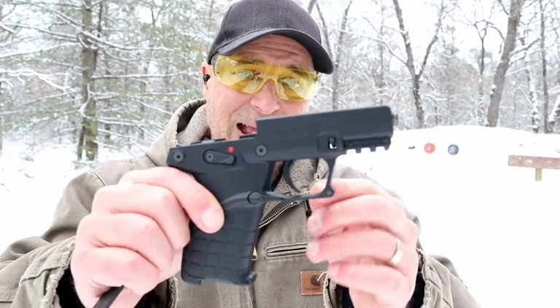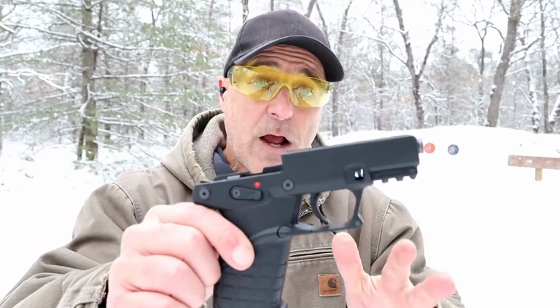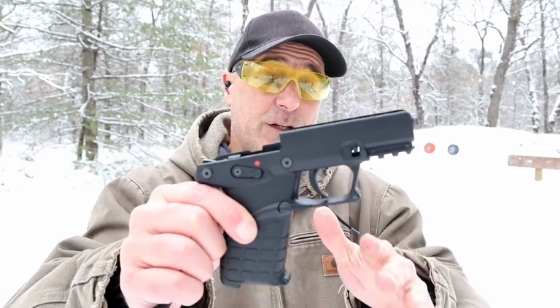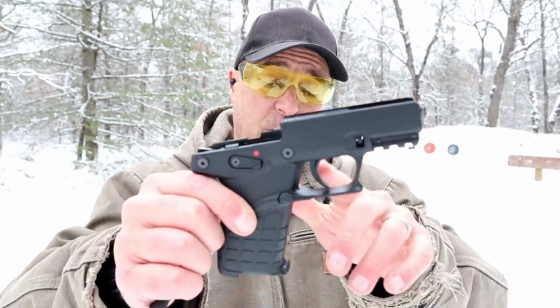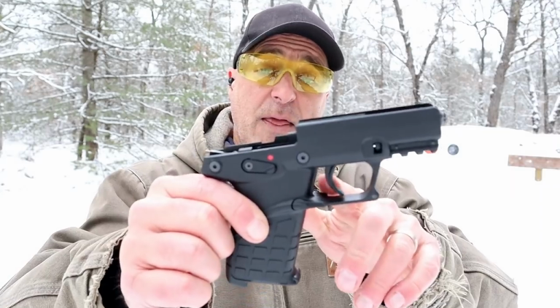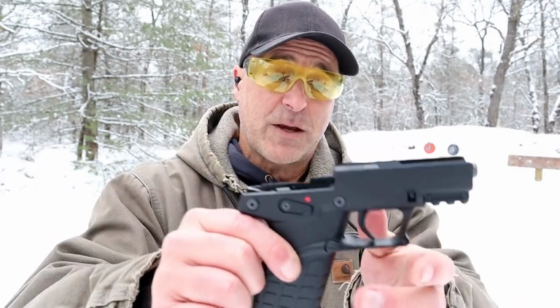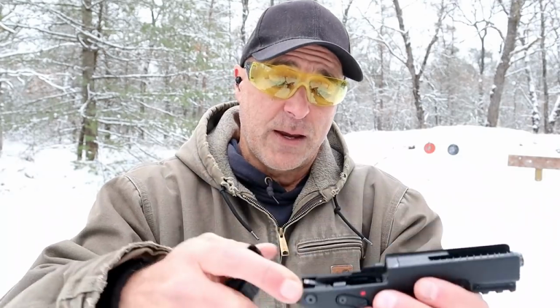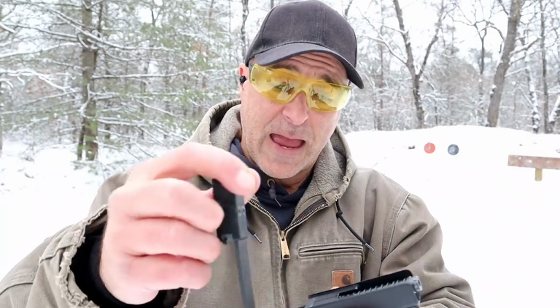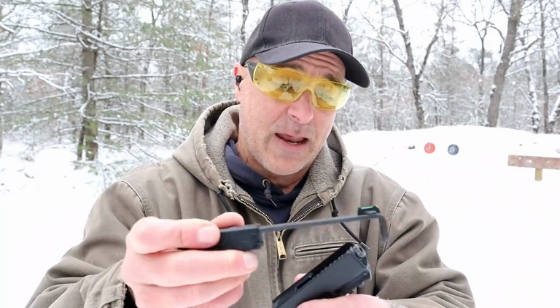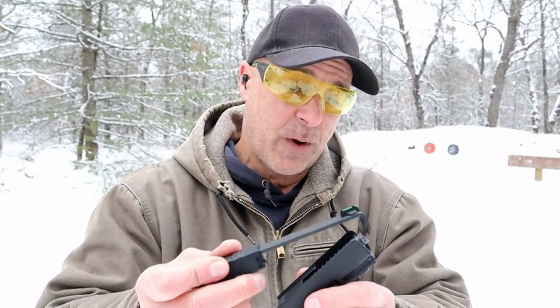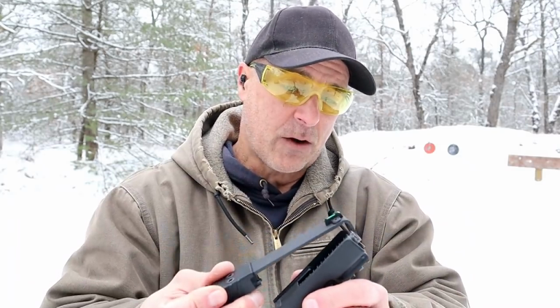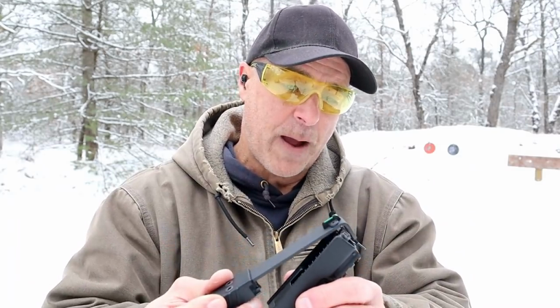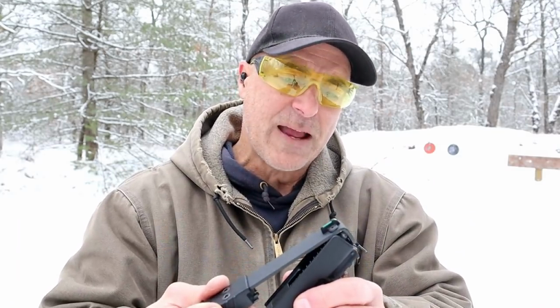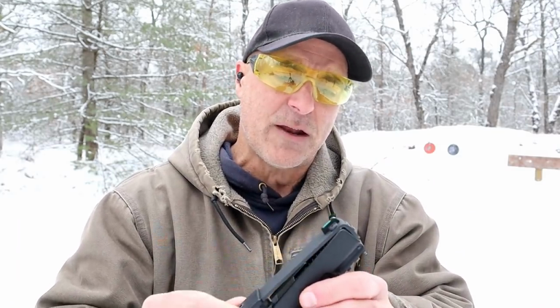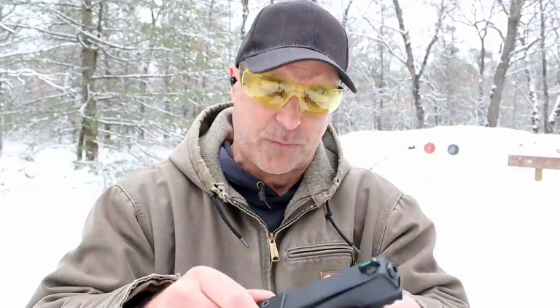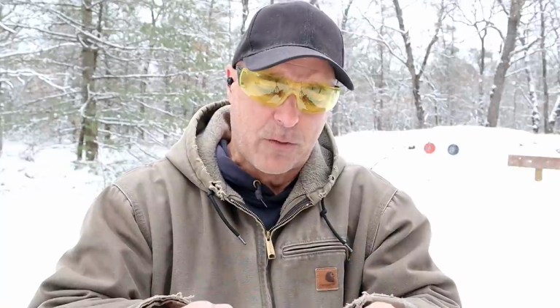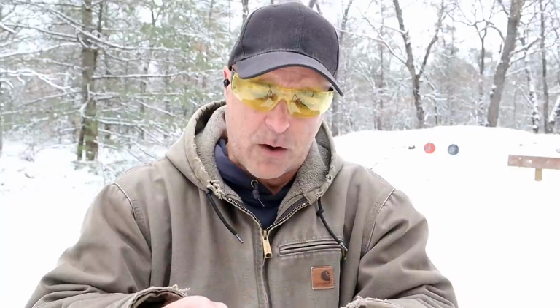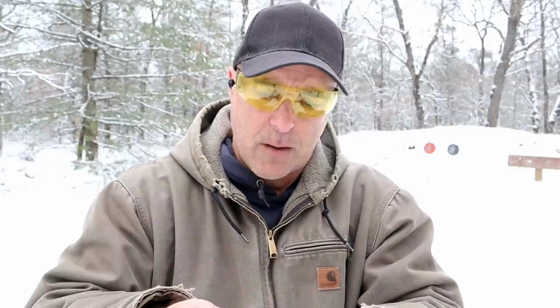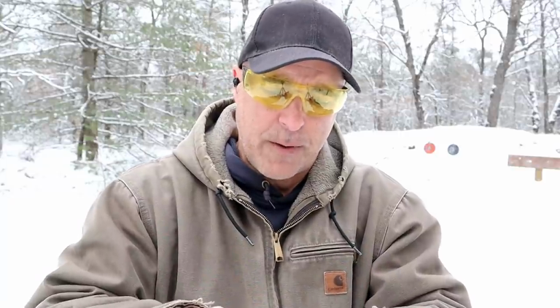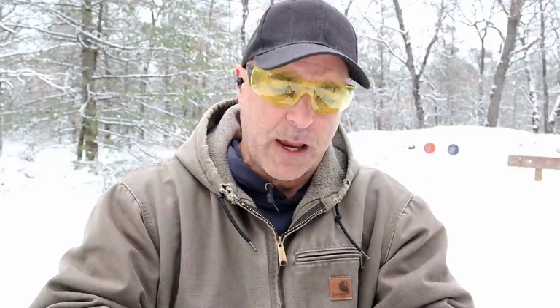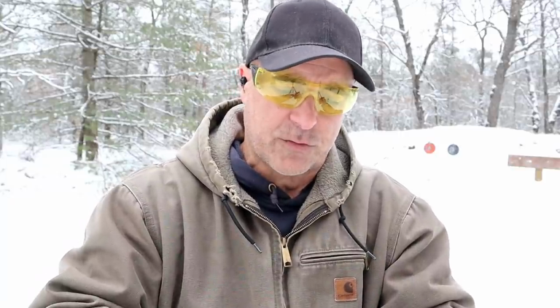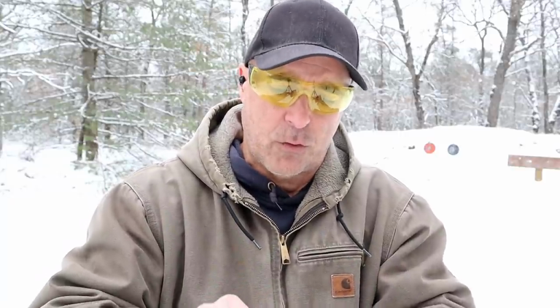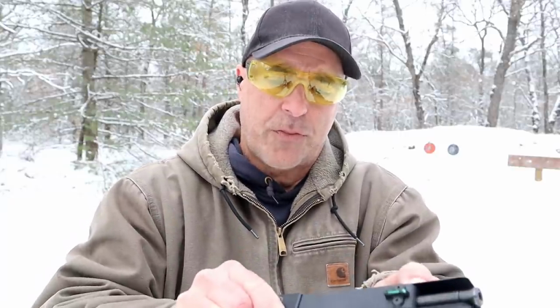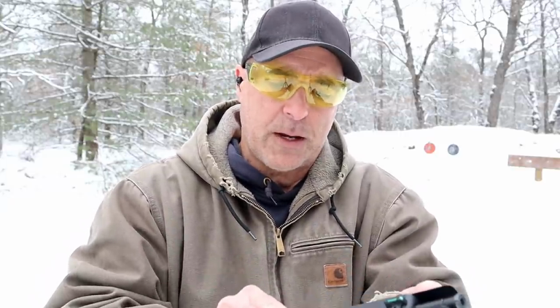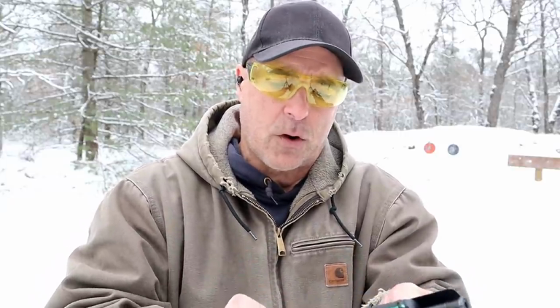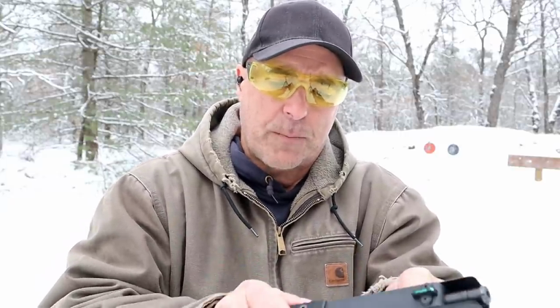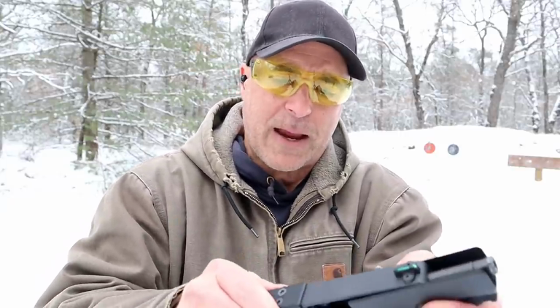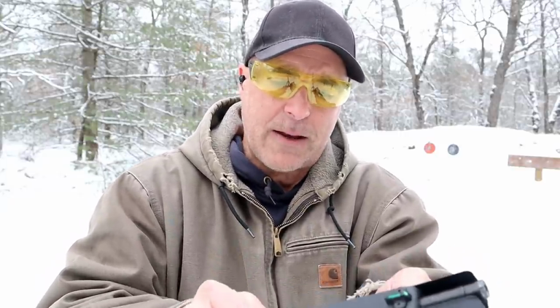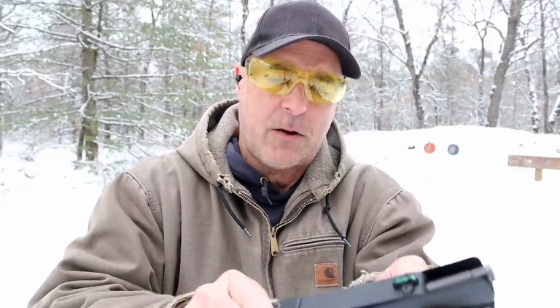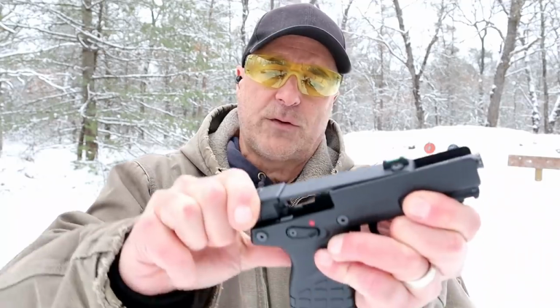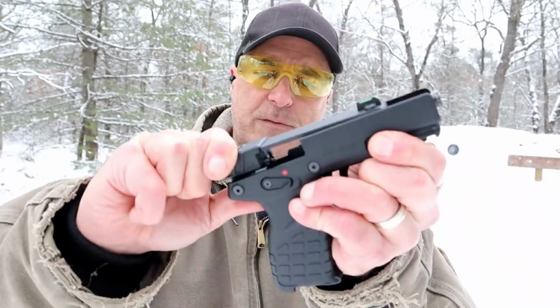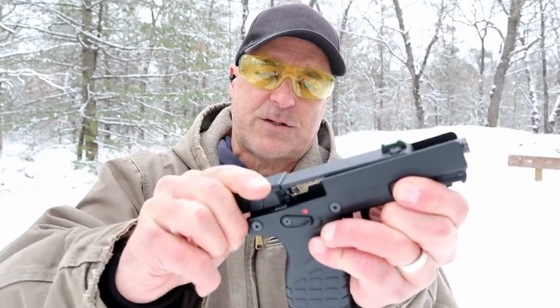A single action trigger that is measuring at three and a quarter pounds. They say on the site it's a three pound trigger, but I'm measuring it closer to three and a quarter. To put it back on, all you have to do is get it in this position.